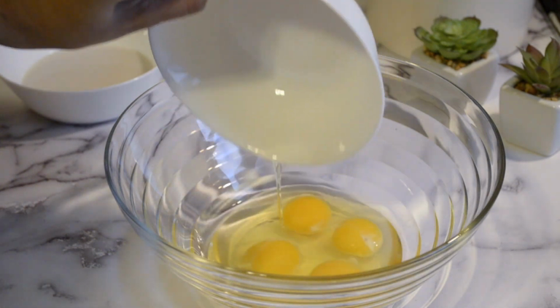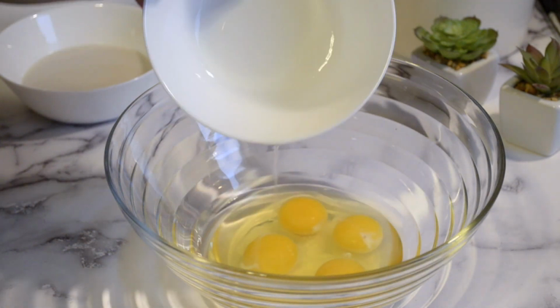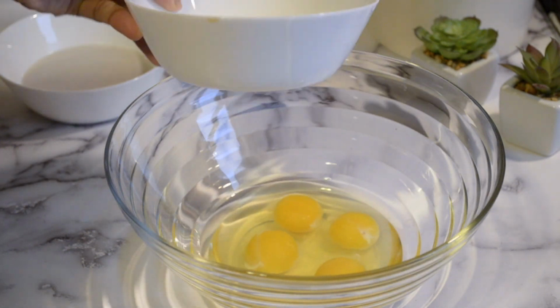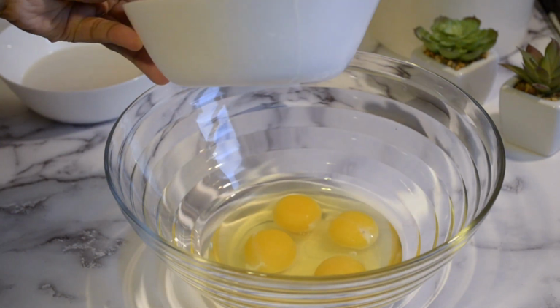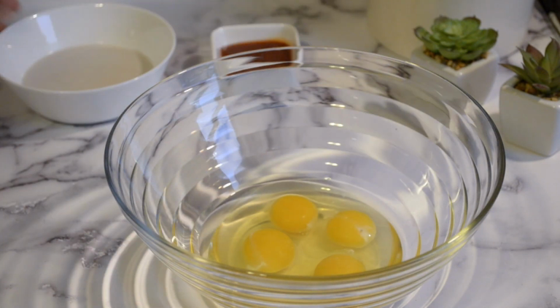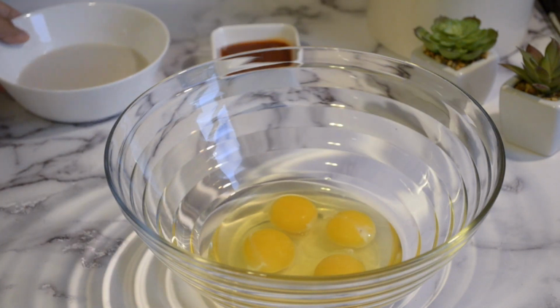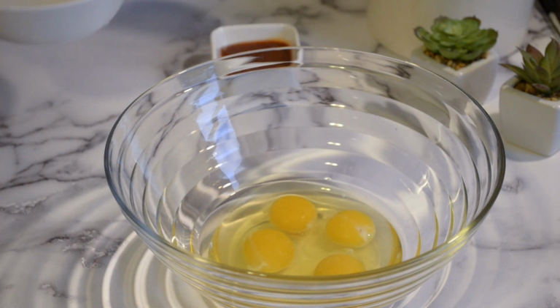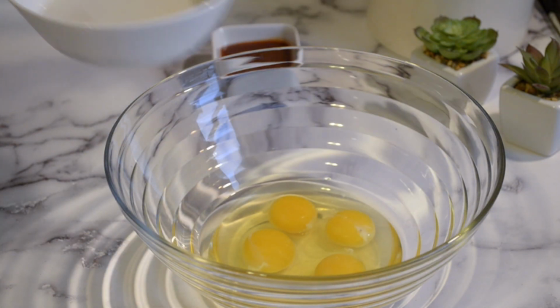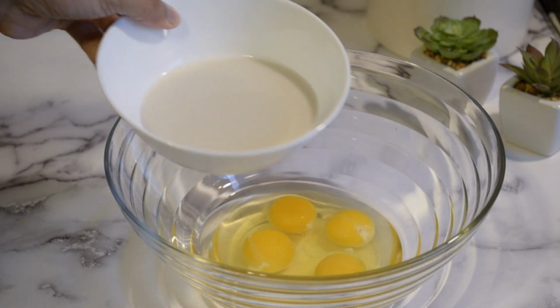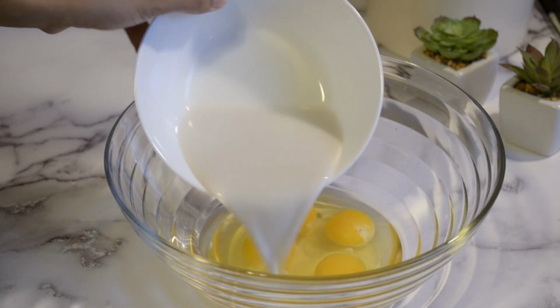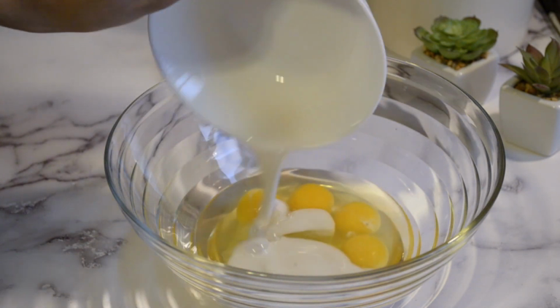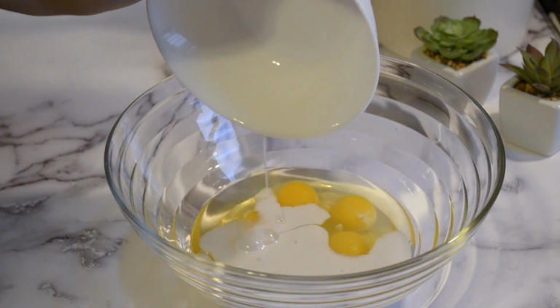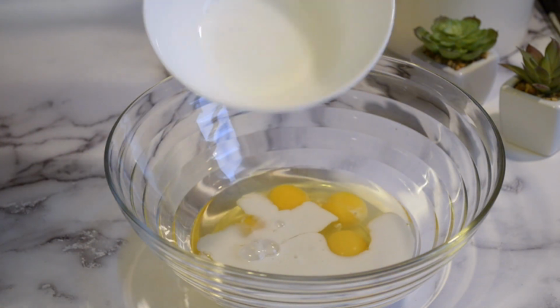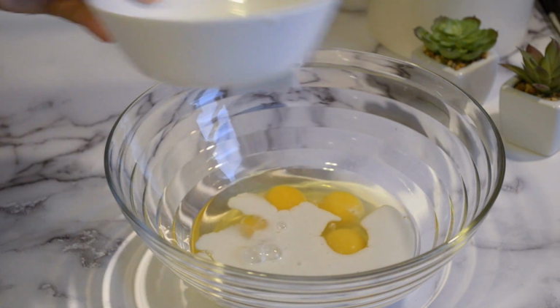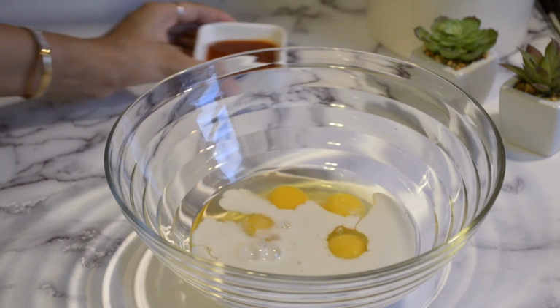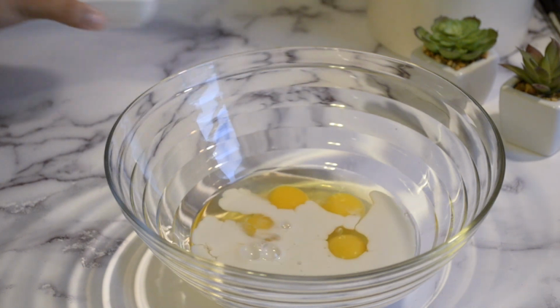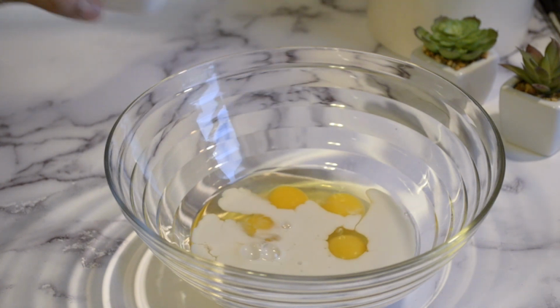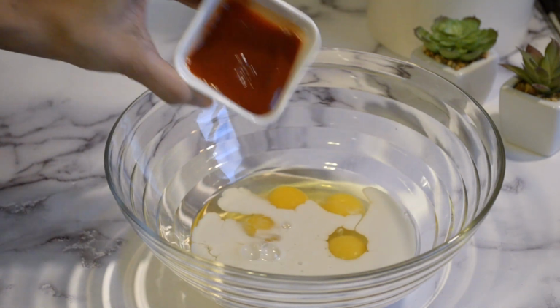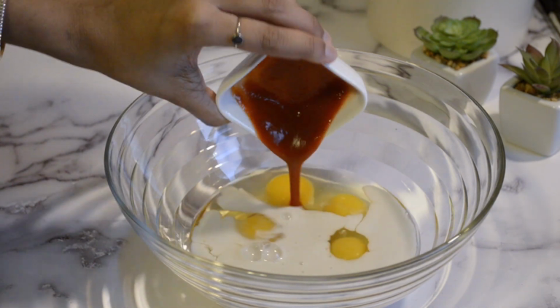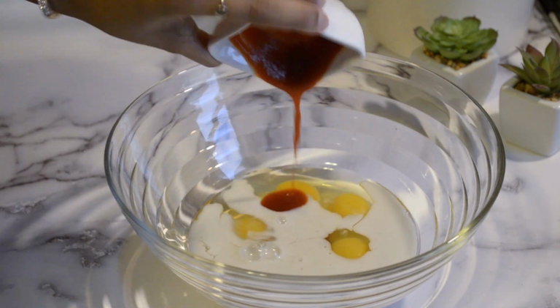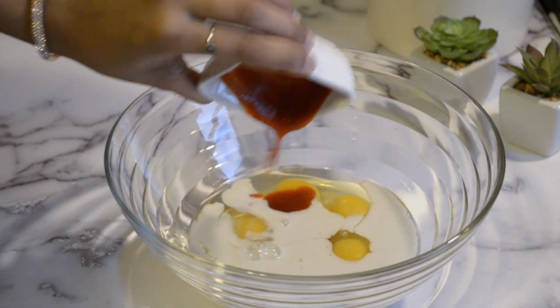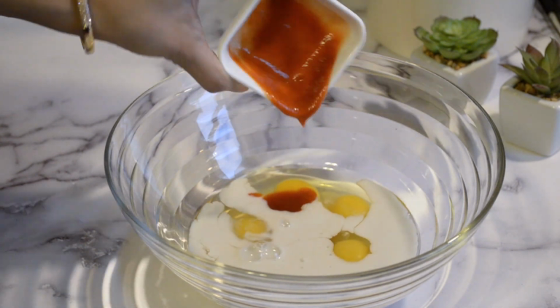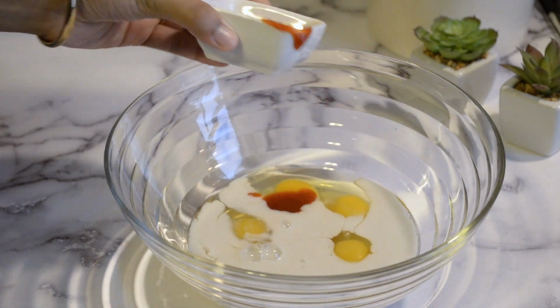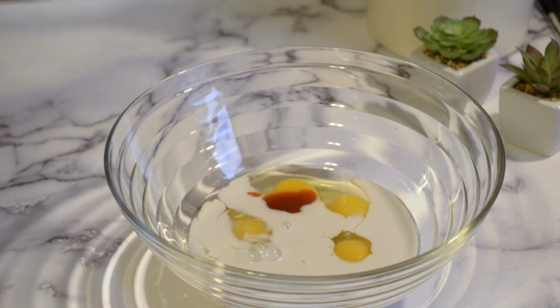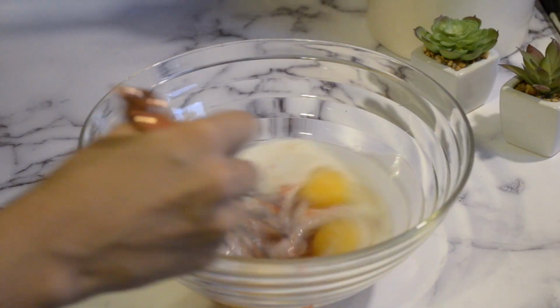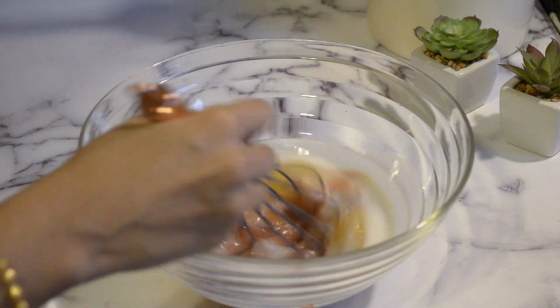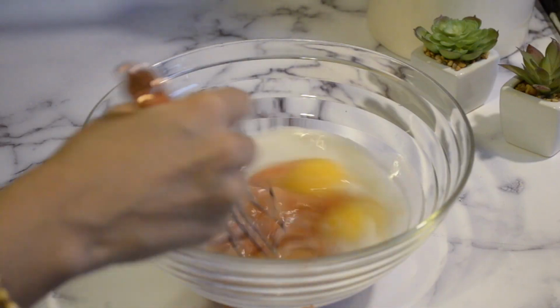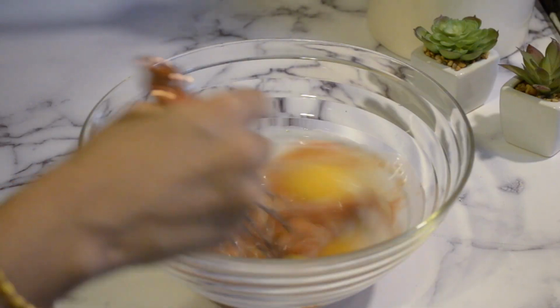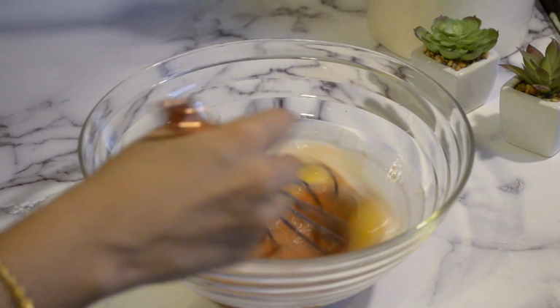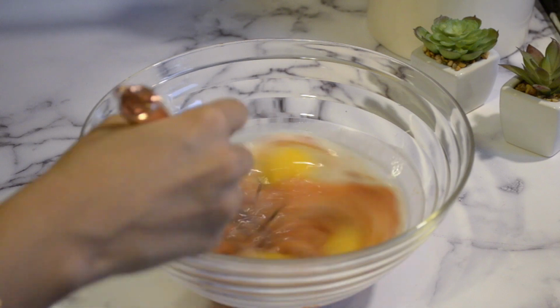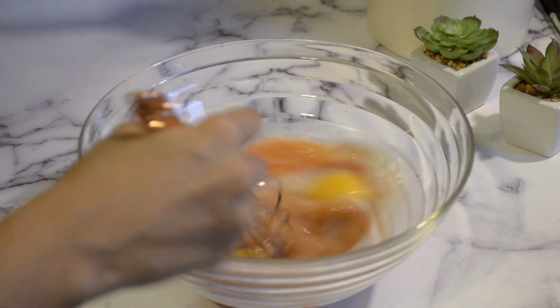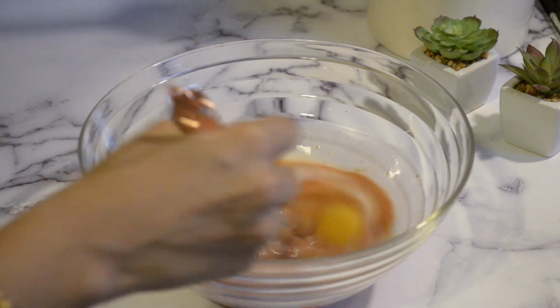To start off, let's have four eggs, one cup of milk, and two tablespoons of sriracha sauce. Now let's combine all the ingredients together.